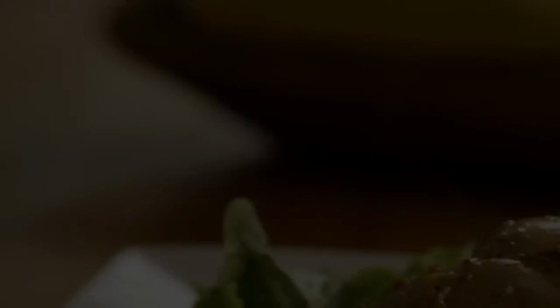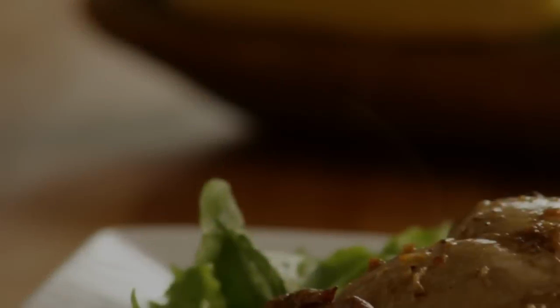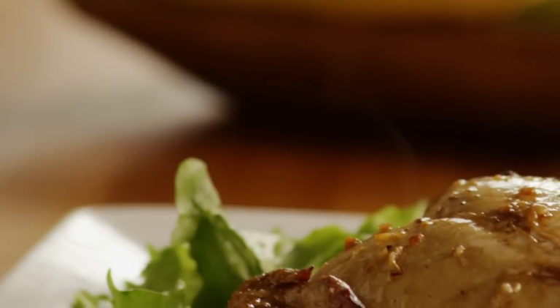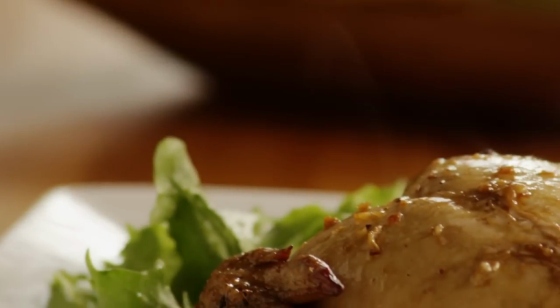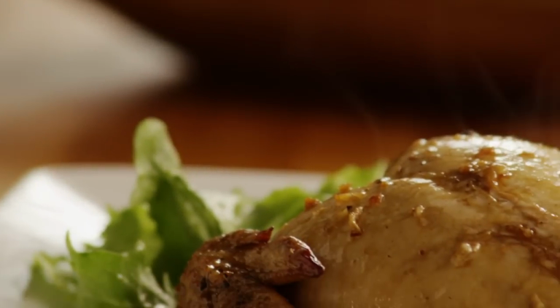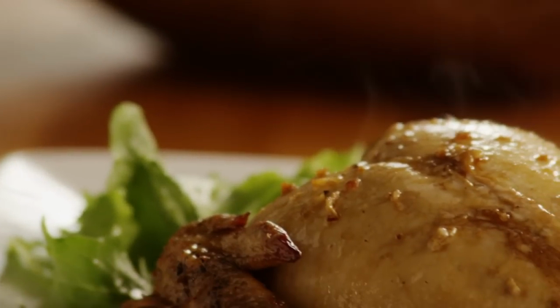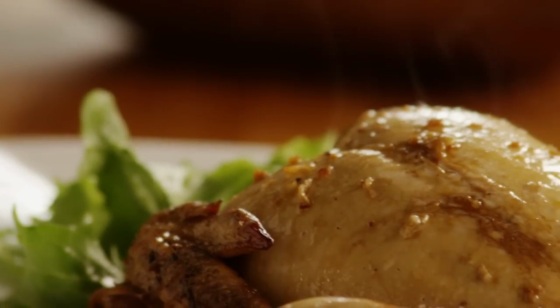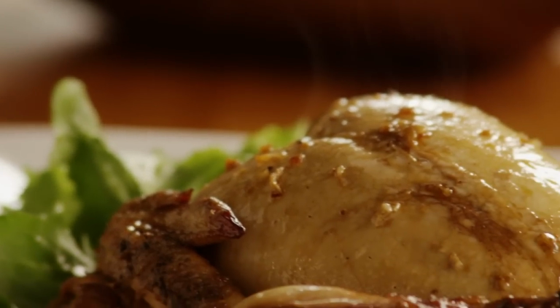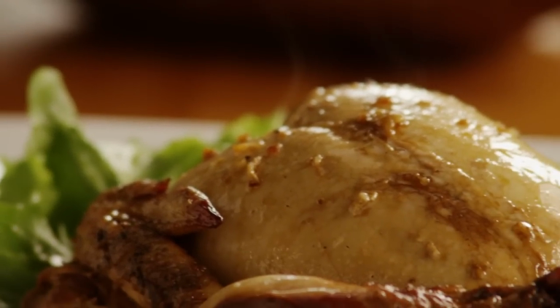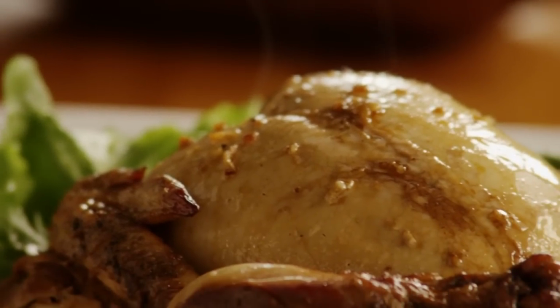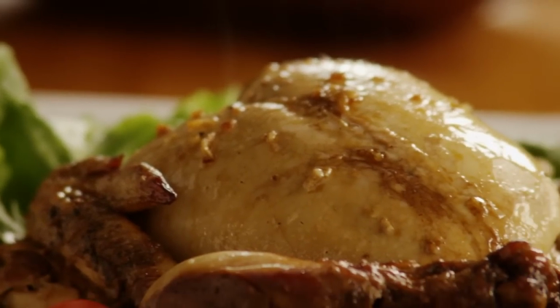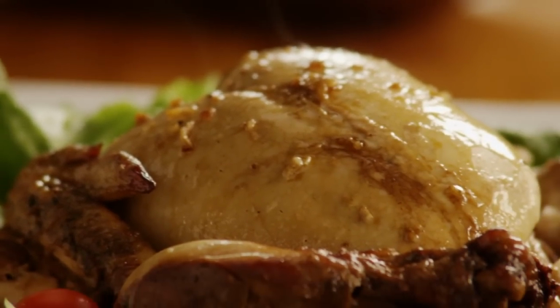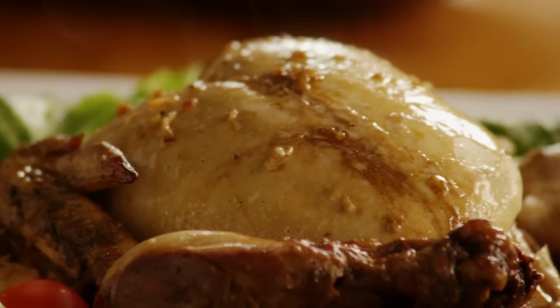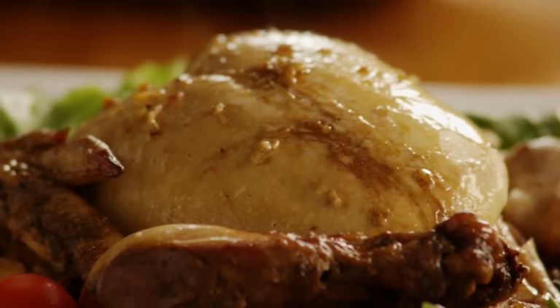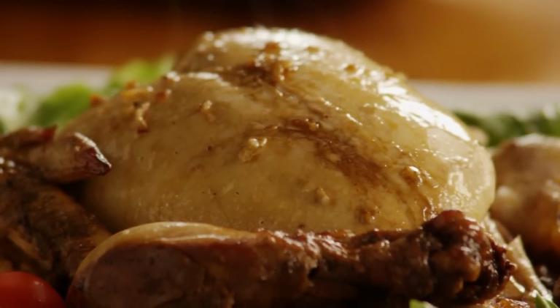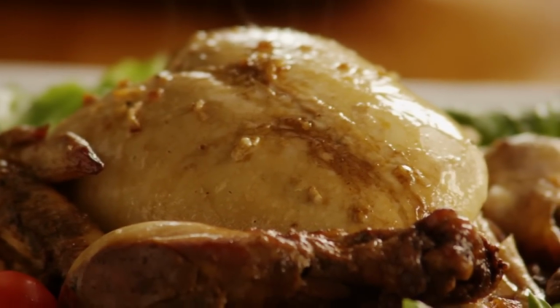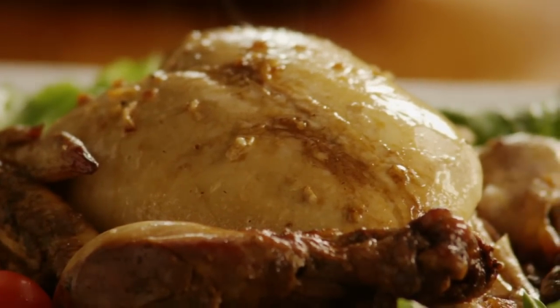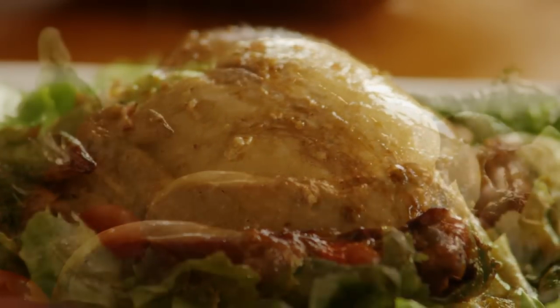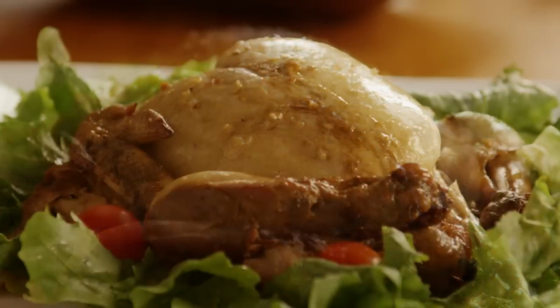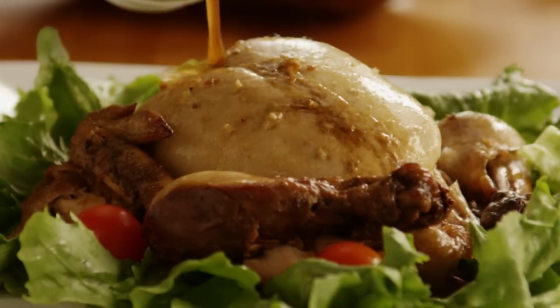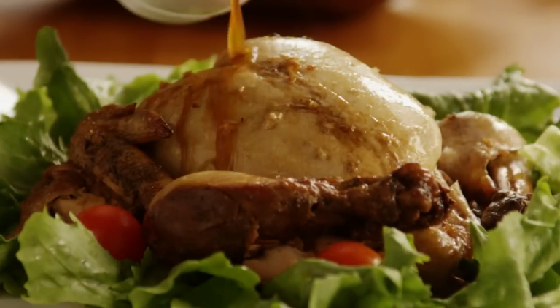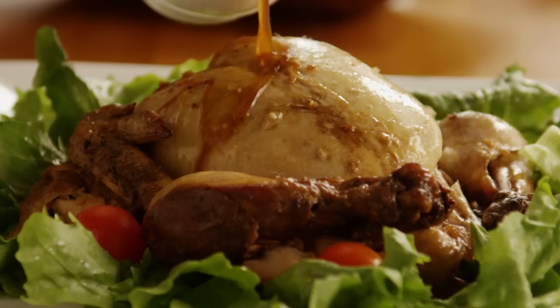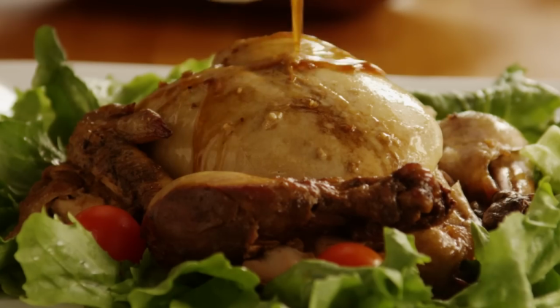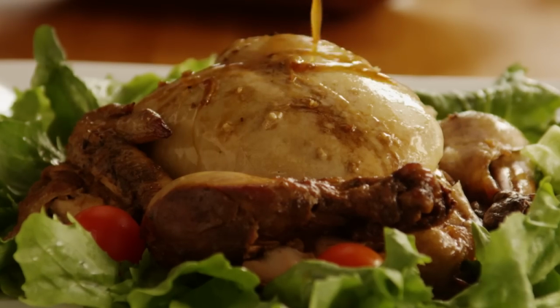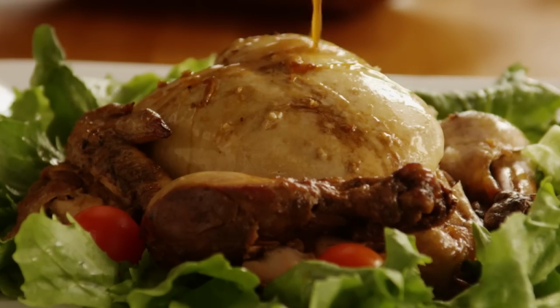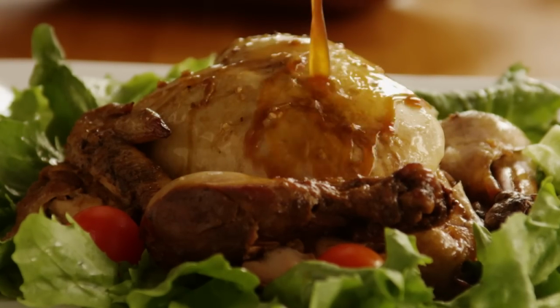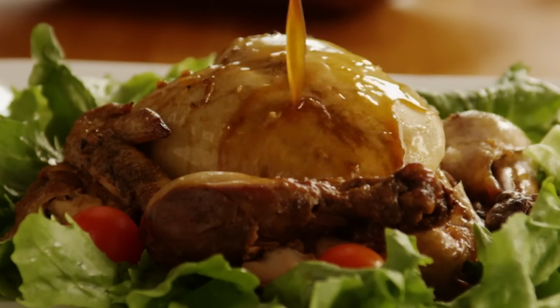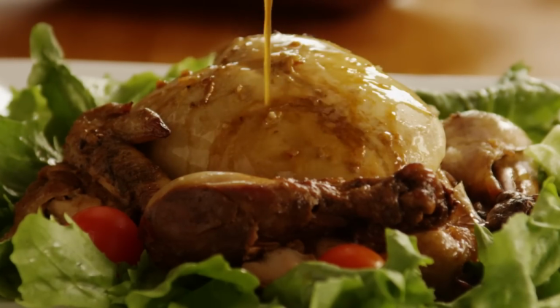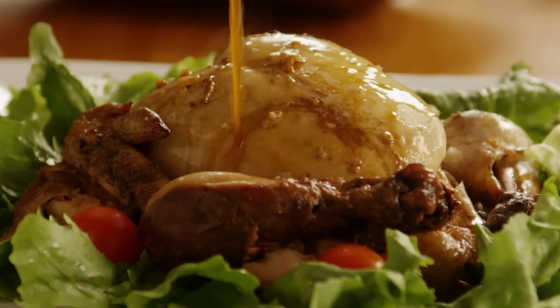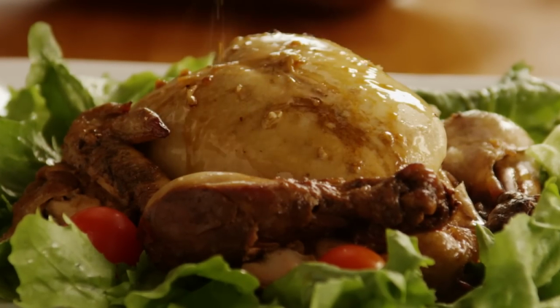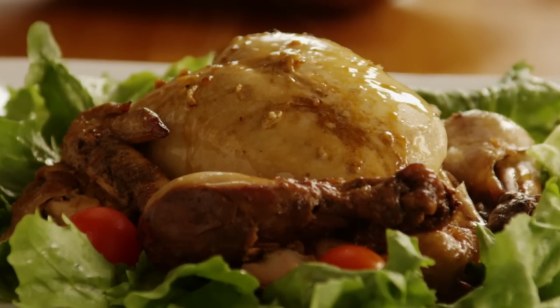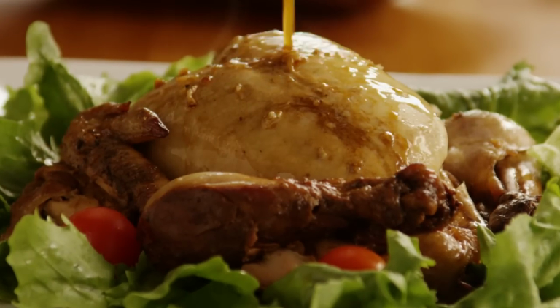All Recipes member Kathy P comments that this is a delicious and simple whole chicken recipe for the slow cooker. The sauce imparts wonderful flavor and tenderness, and it's delicious served over jasmine rice.